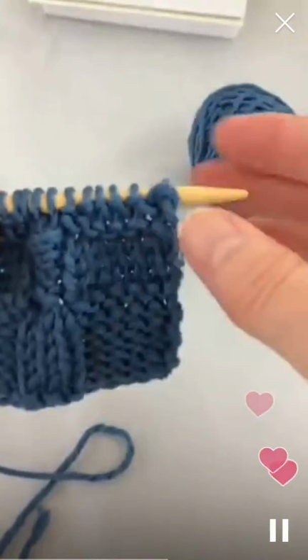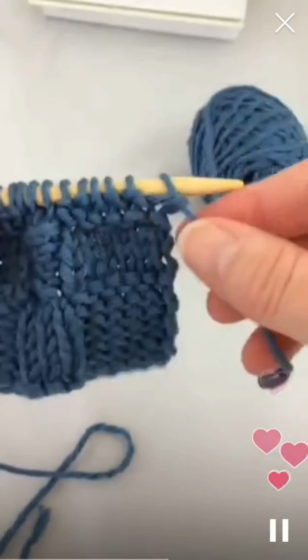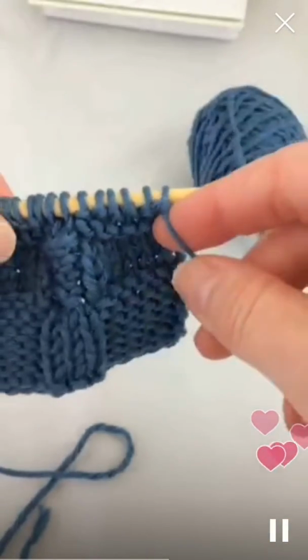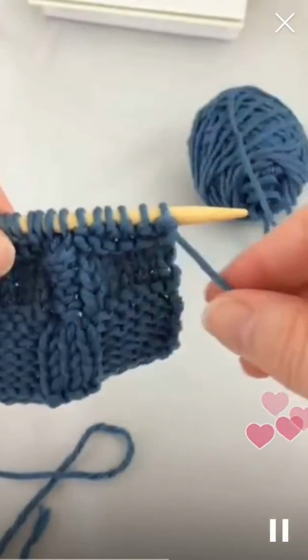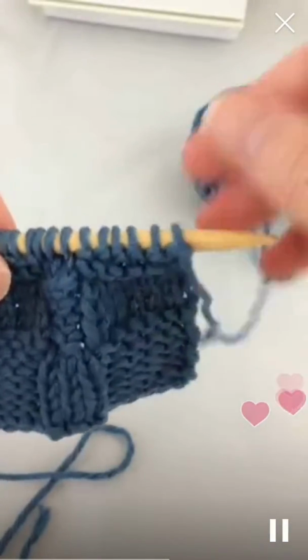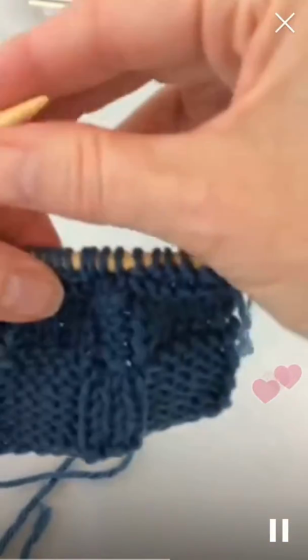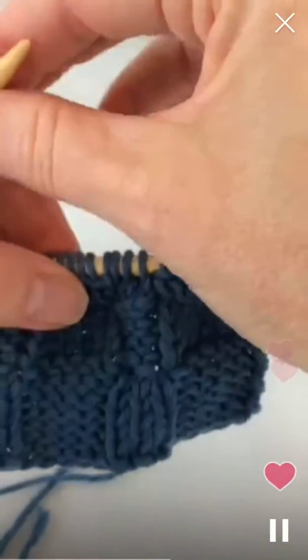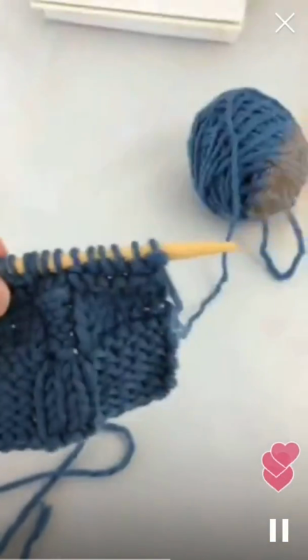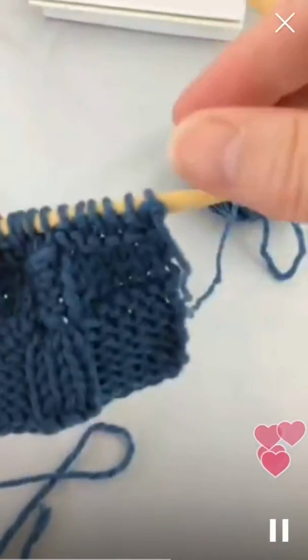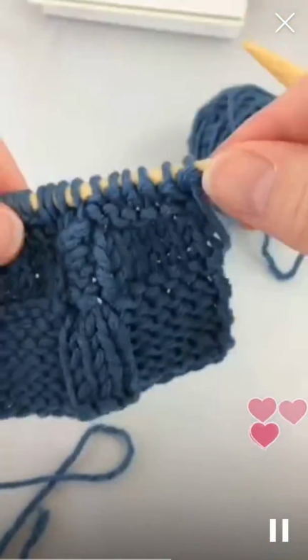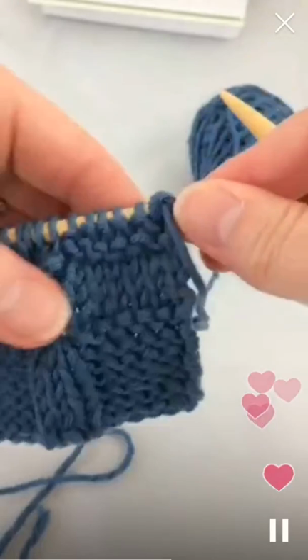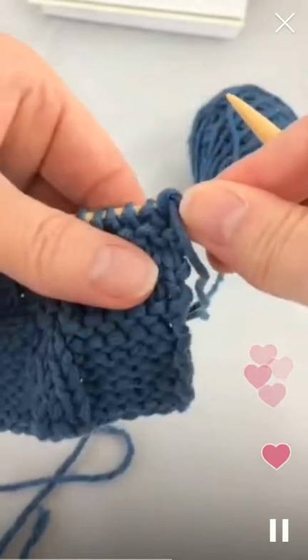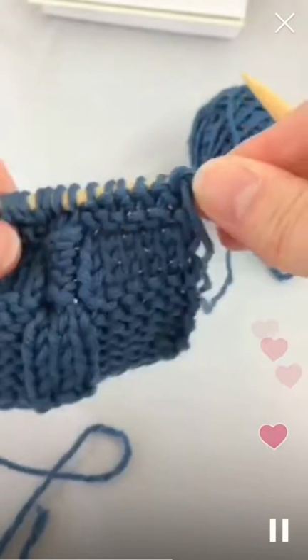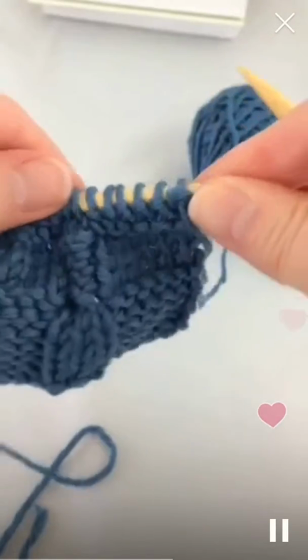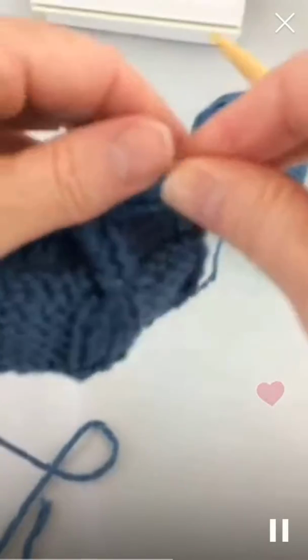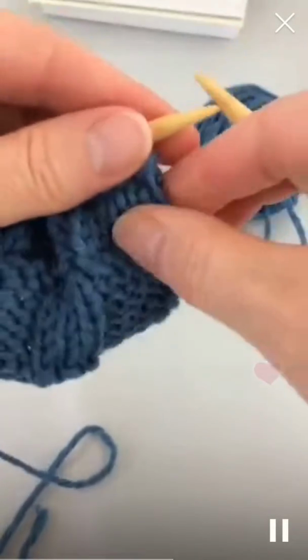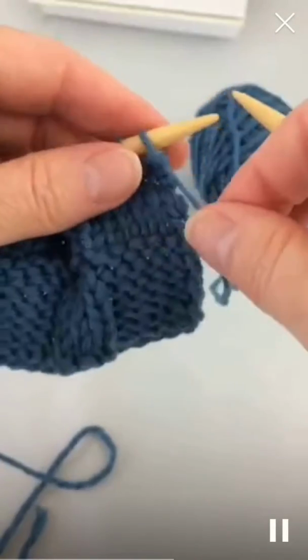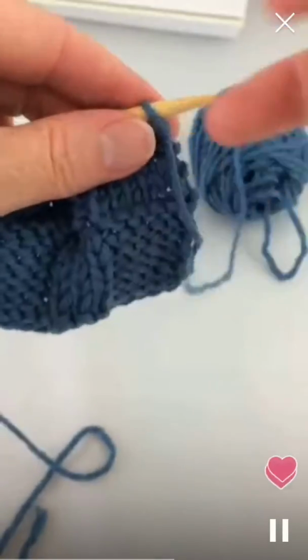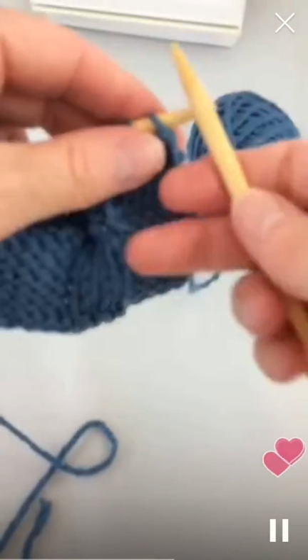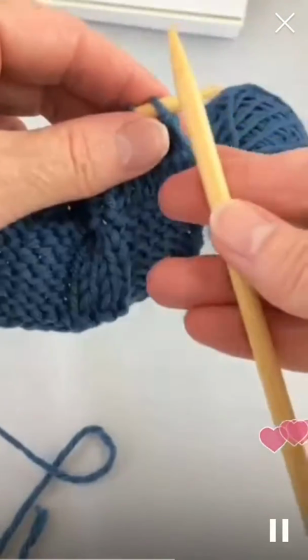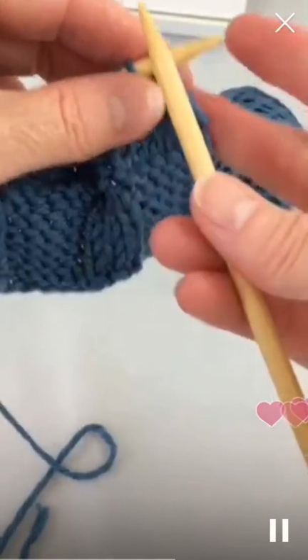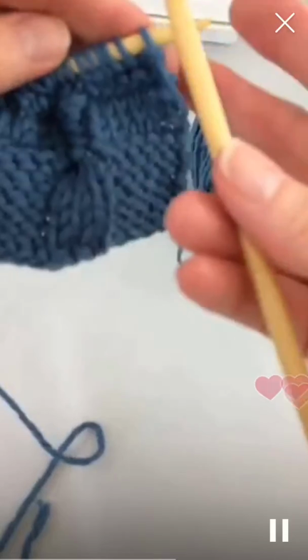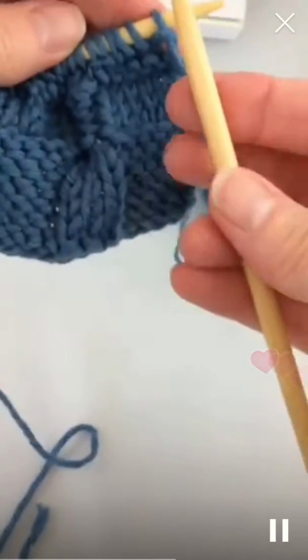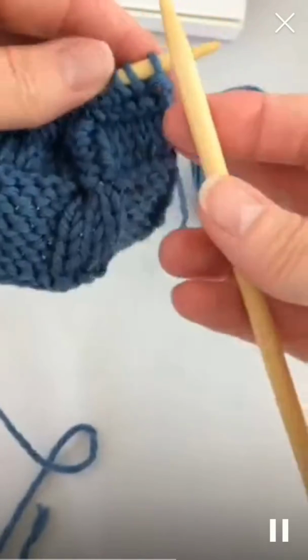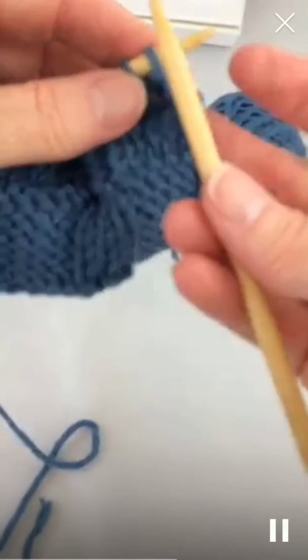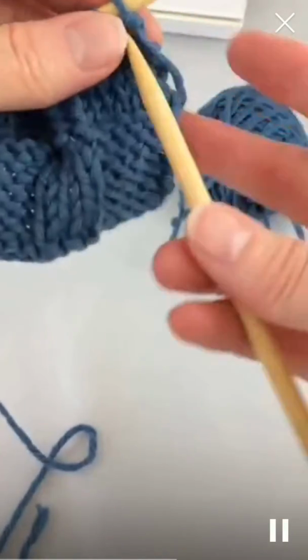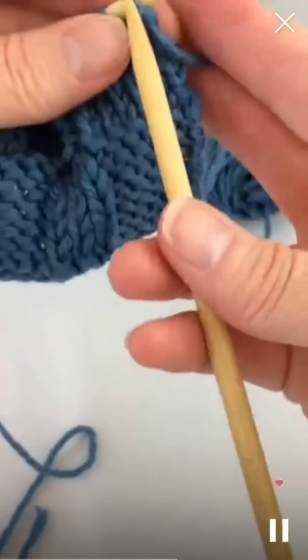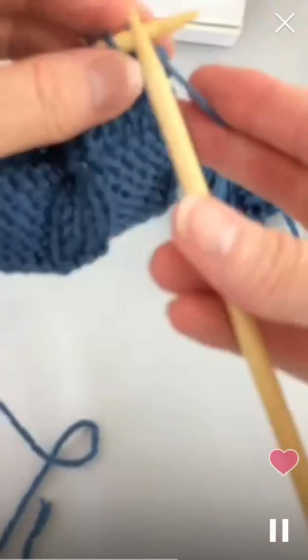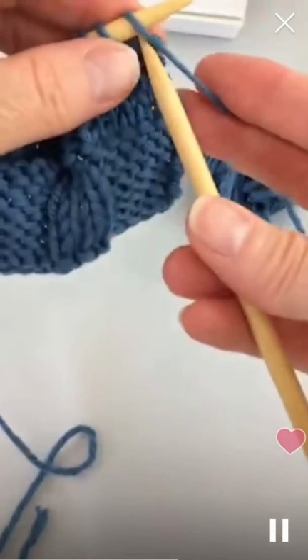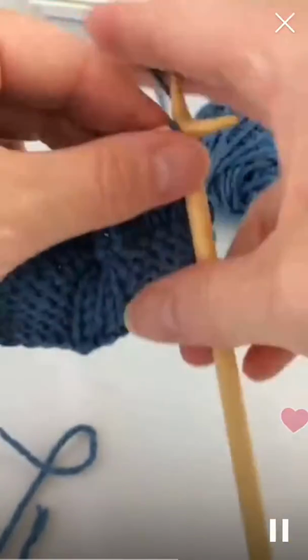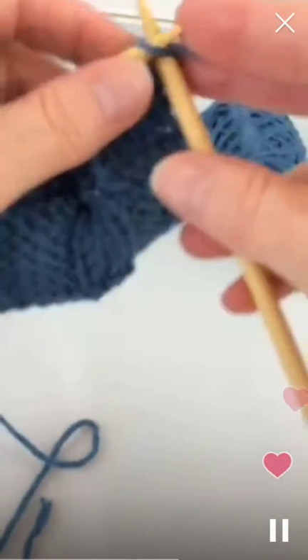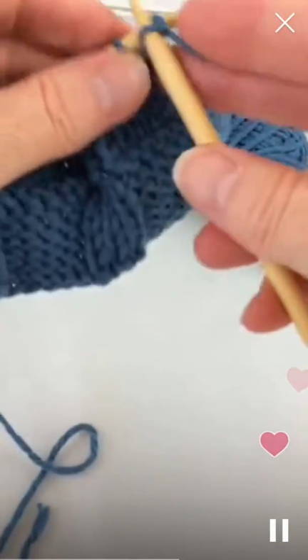Now for the next four rows, you'll be just reversing it. The next four rows are knit six, purl three. Knit six...